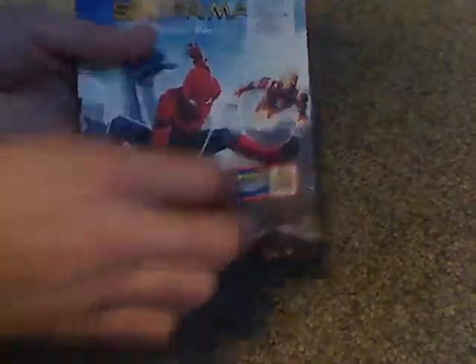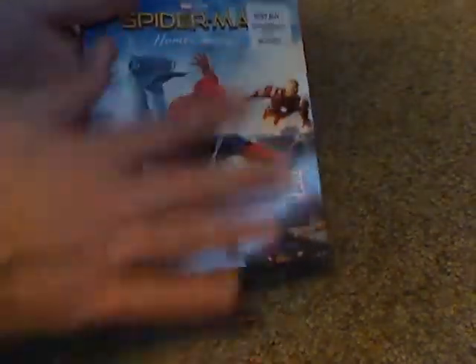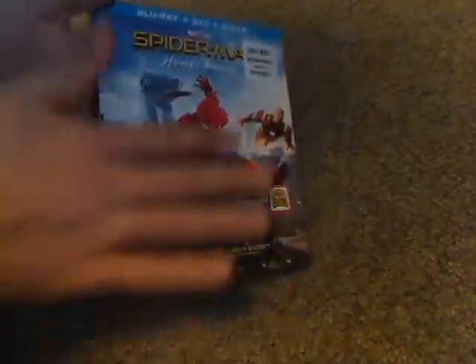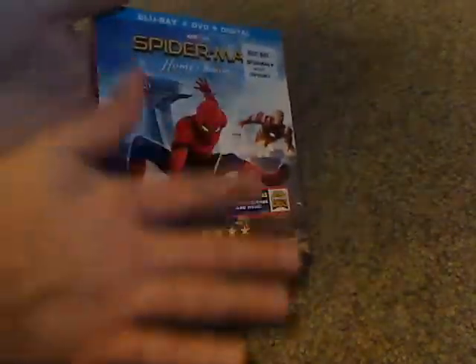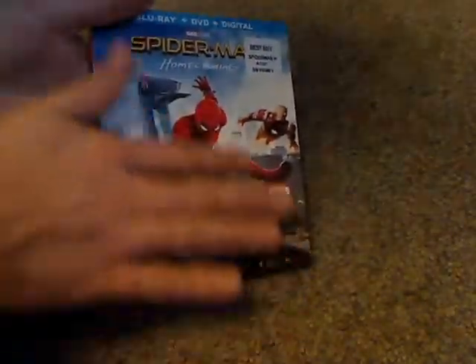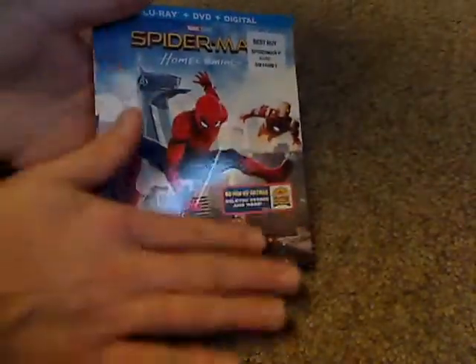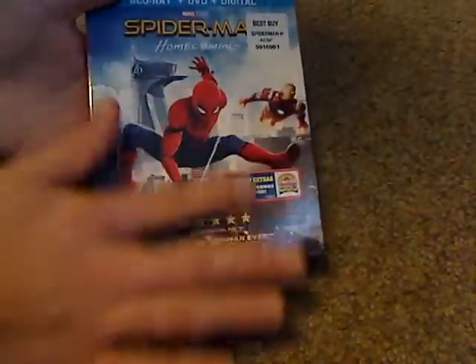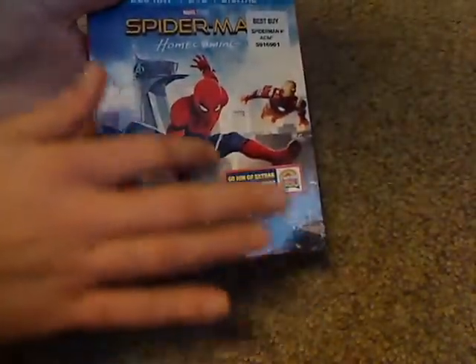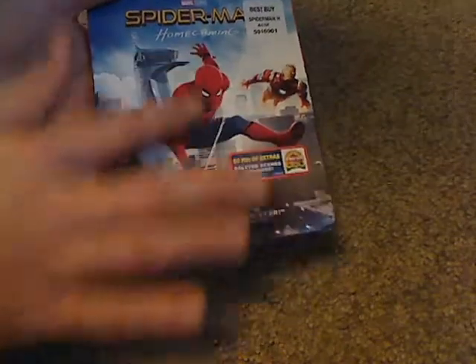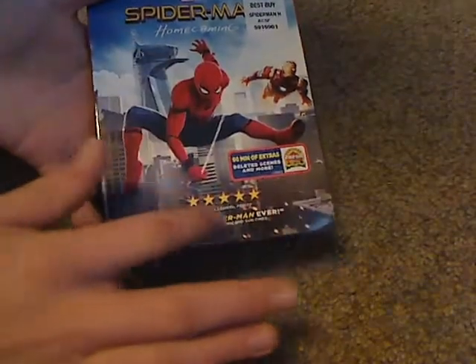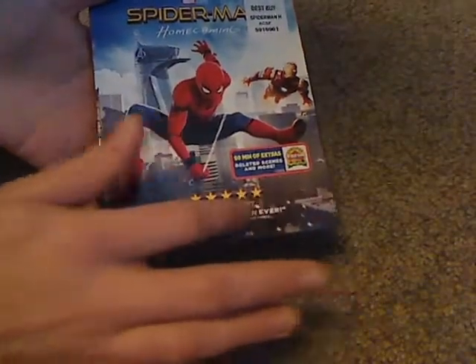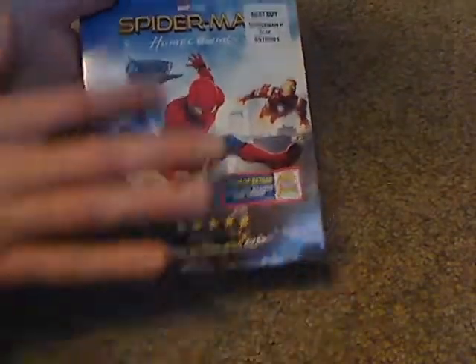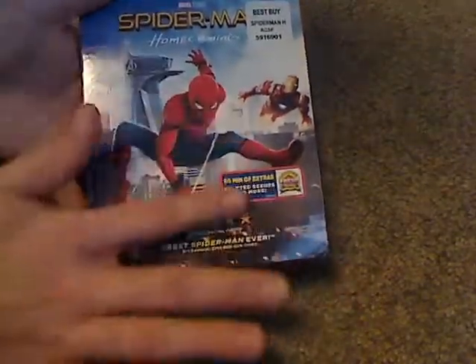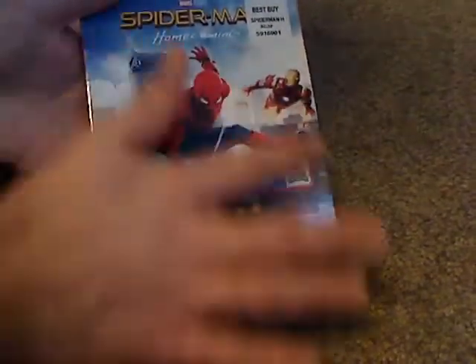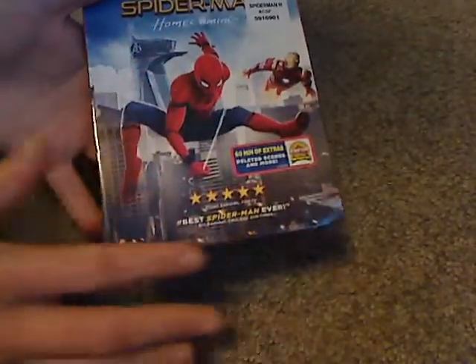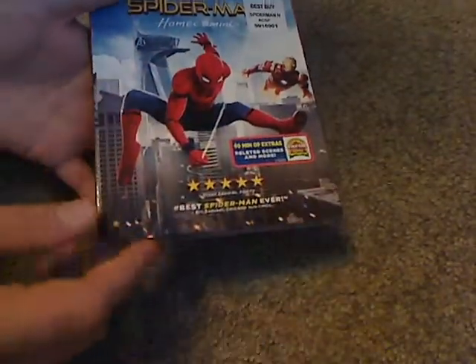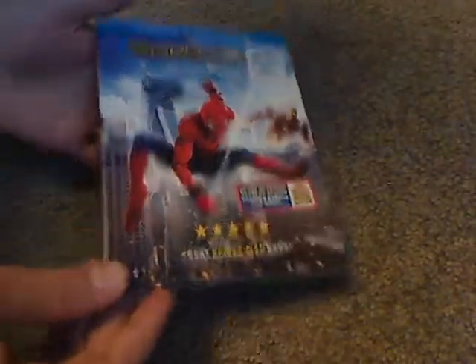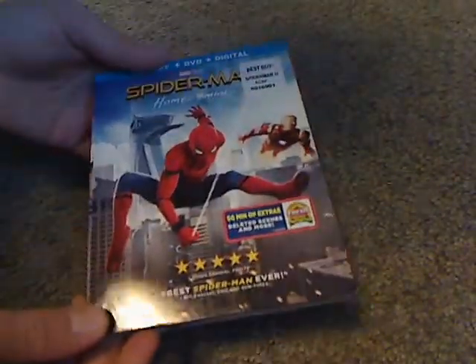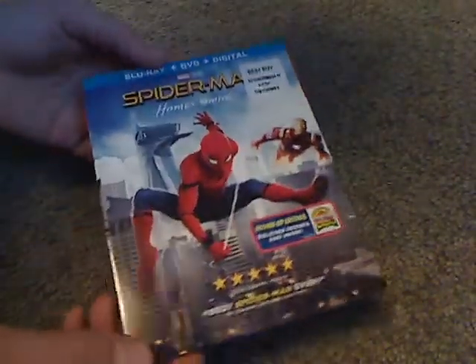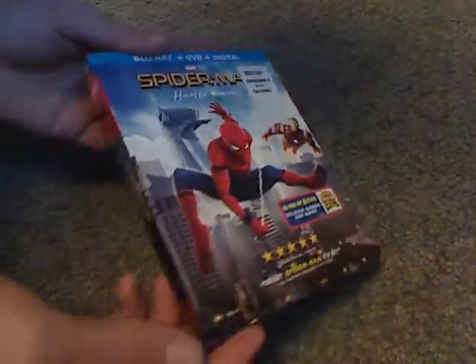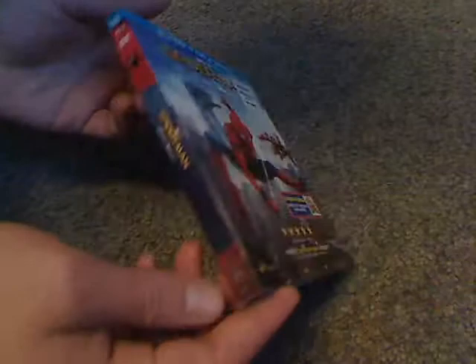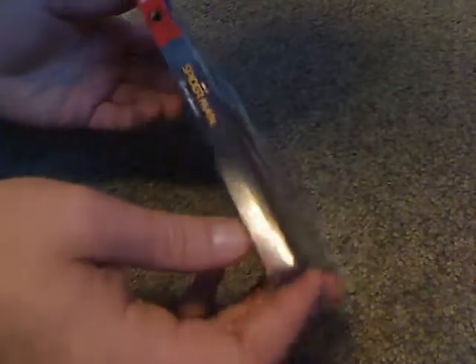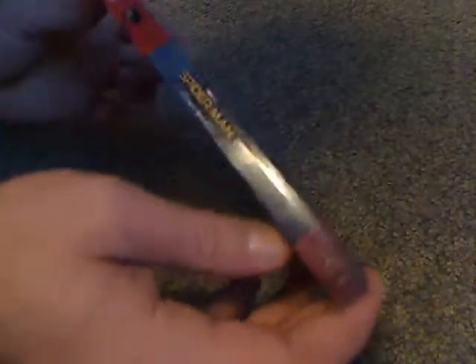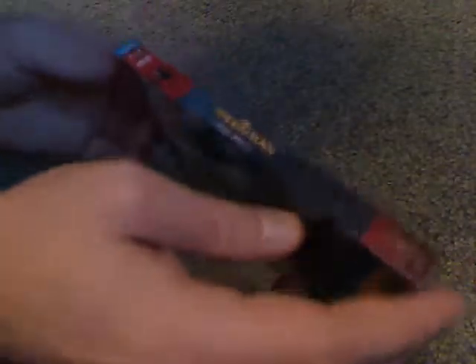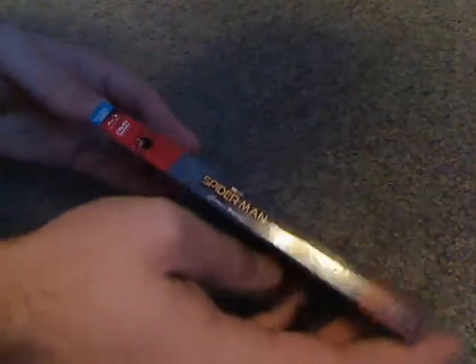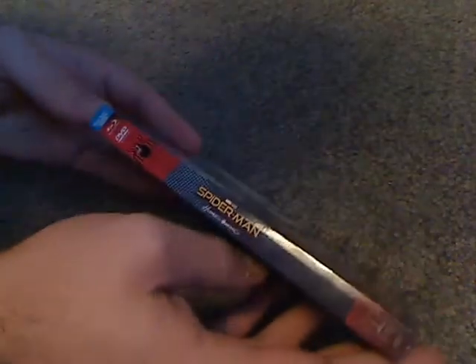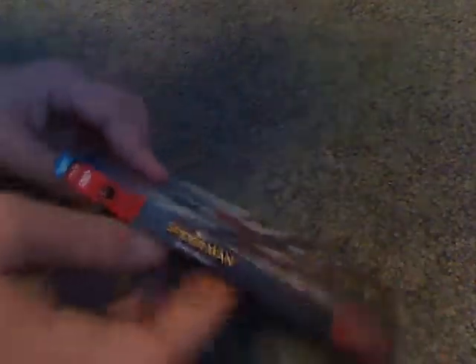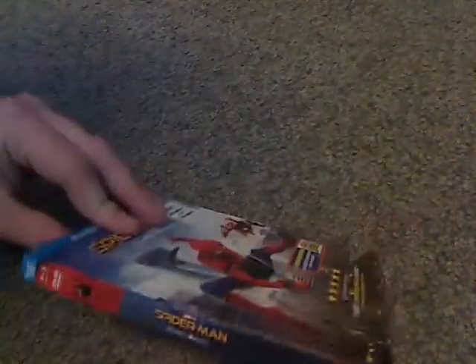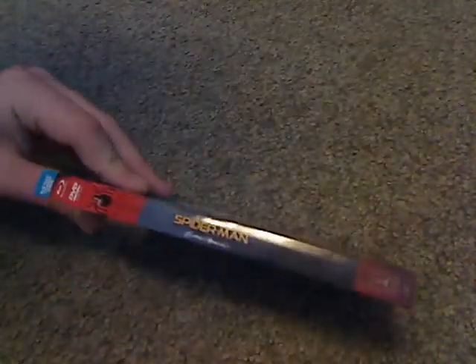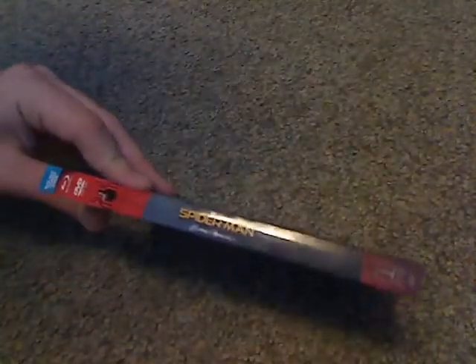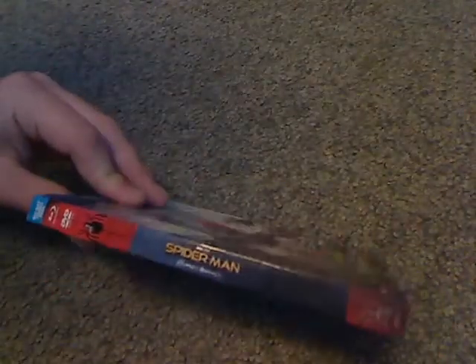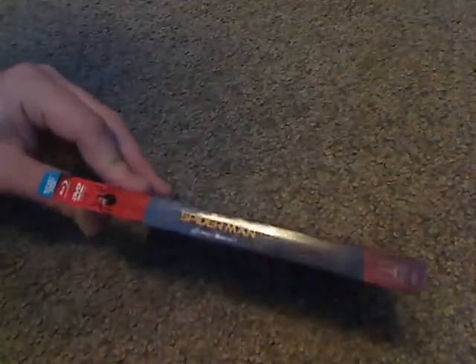The thing with this slipcover is it's actually all flat — not embossed or anything. And here's the spine, with a nice Spidey theme to it.